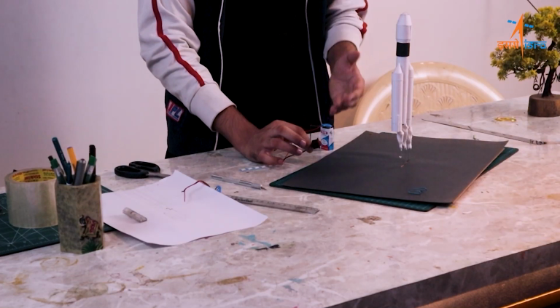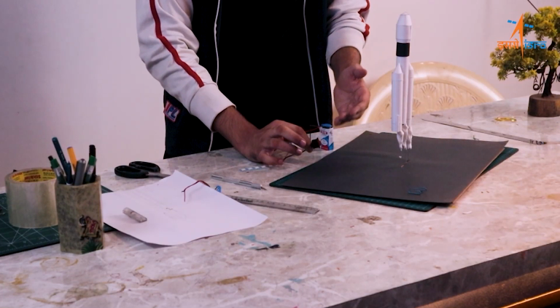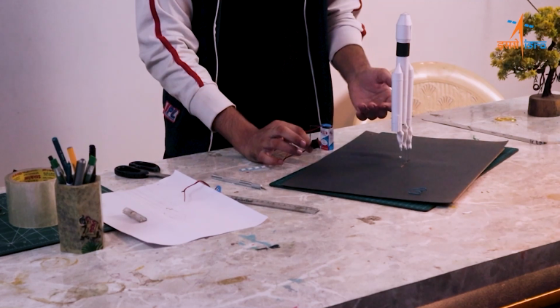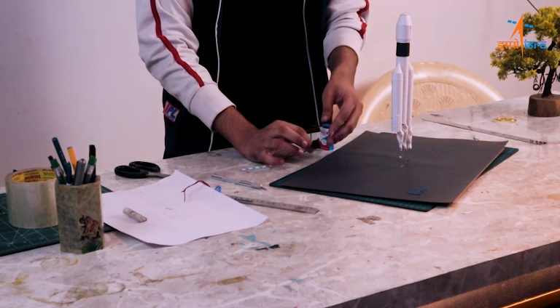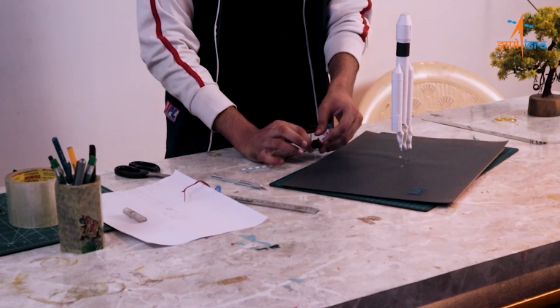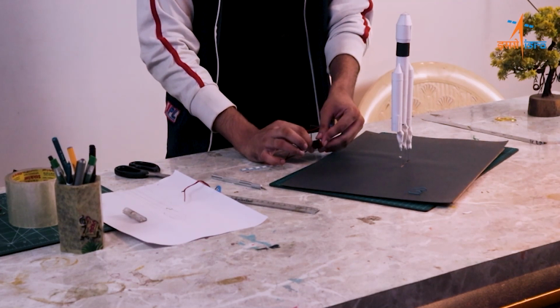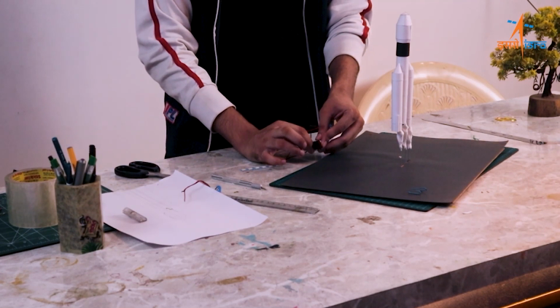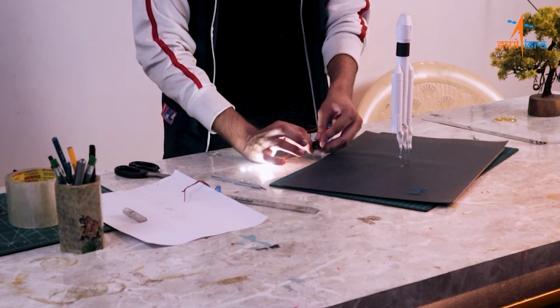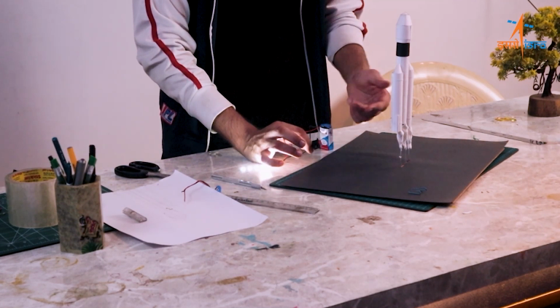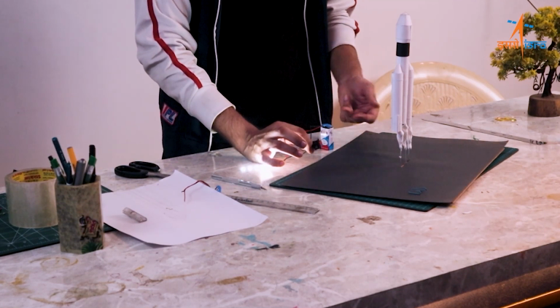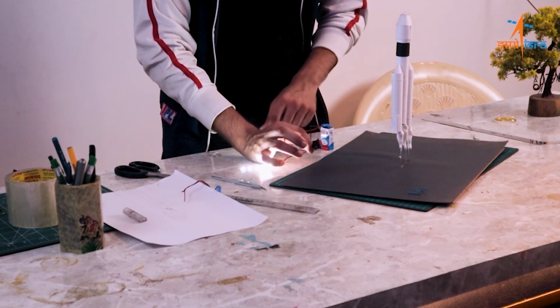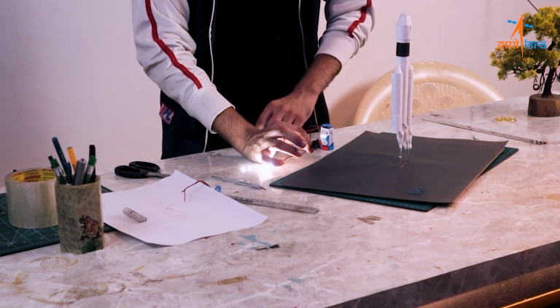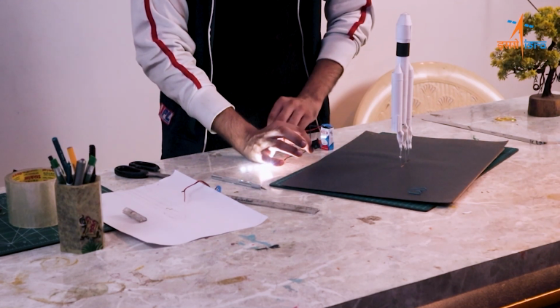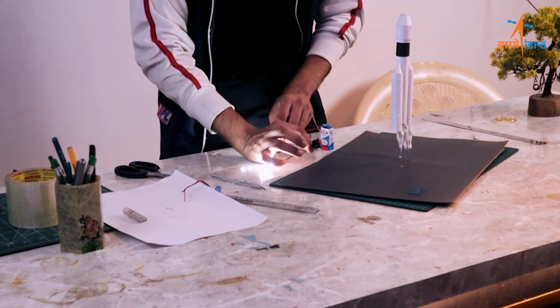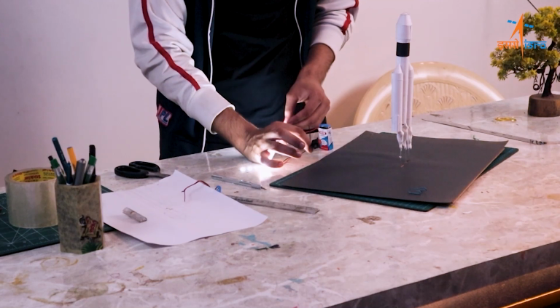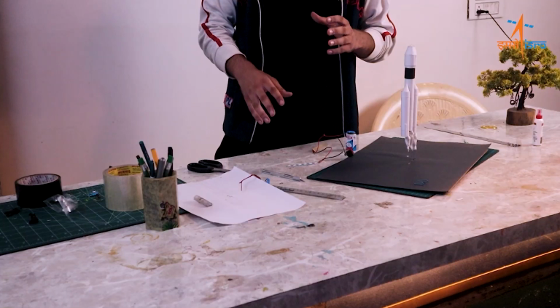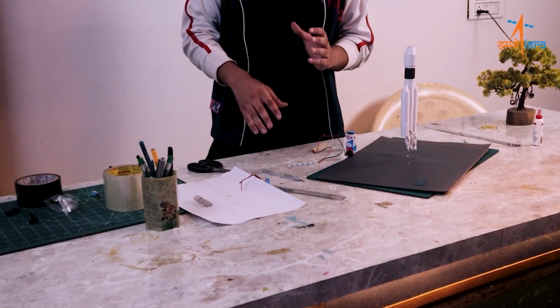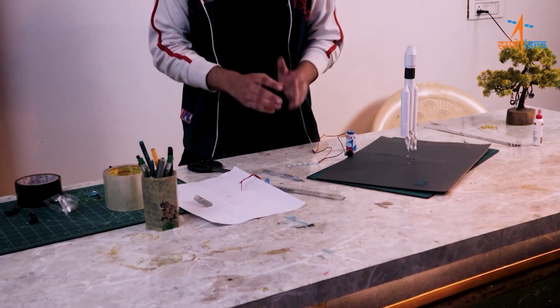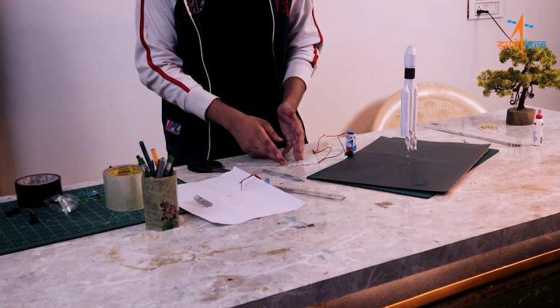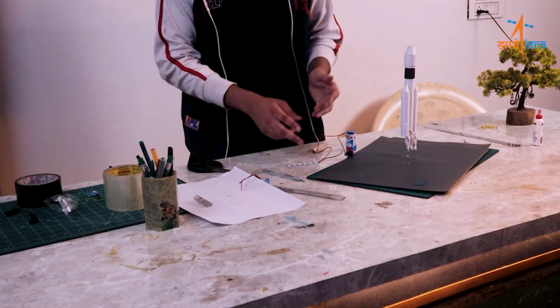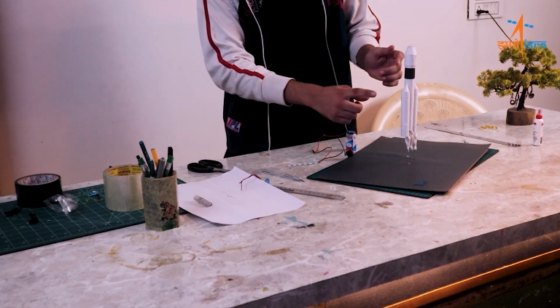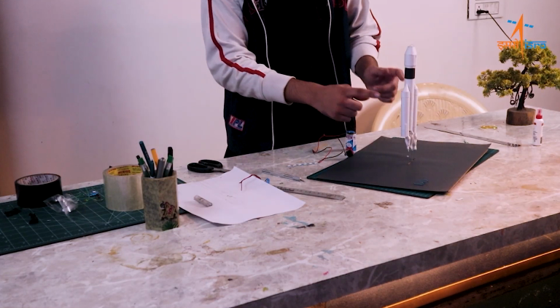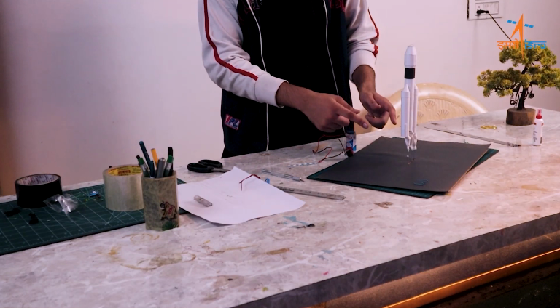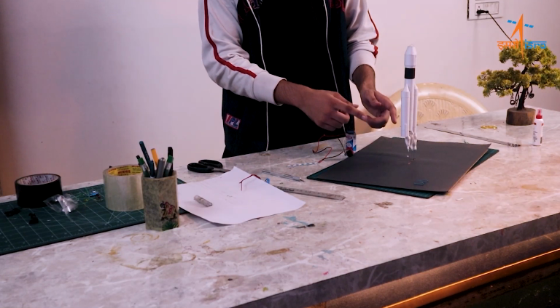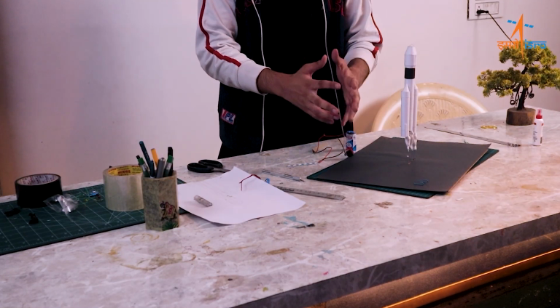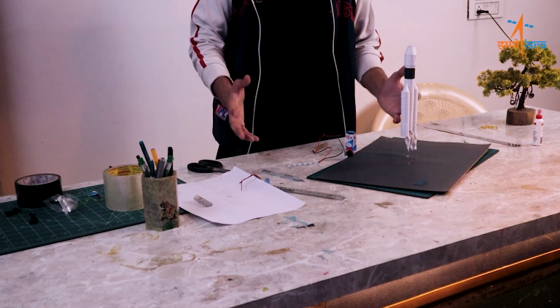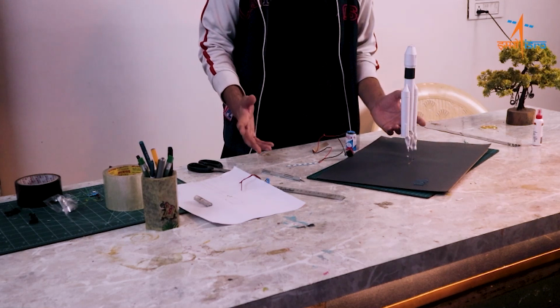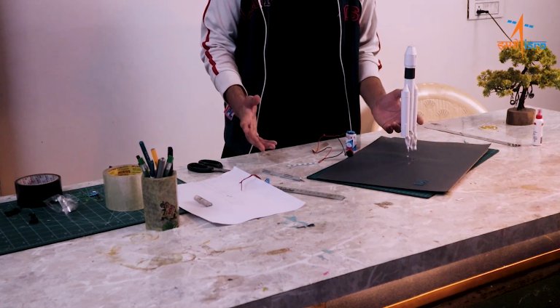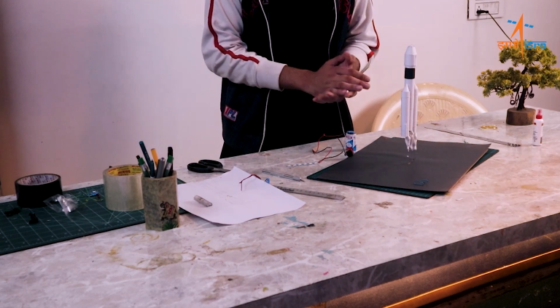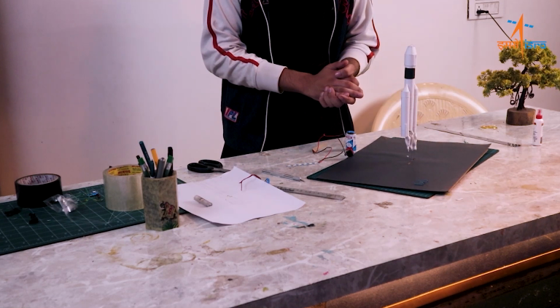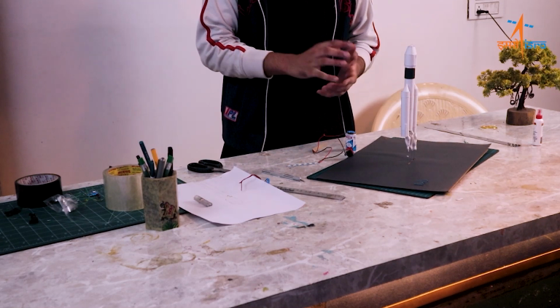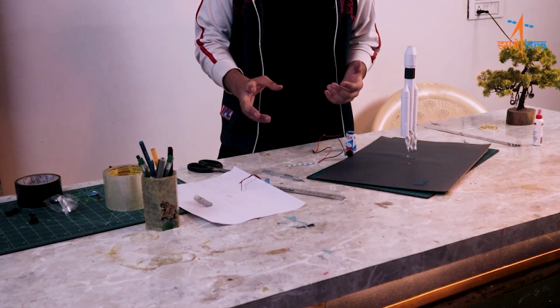Now I have made an electric circuit with a battery, a button, and LED strips joined together. We will put this light on the rocket to simulate fire coming out from the bottom.